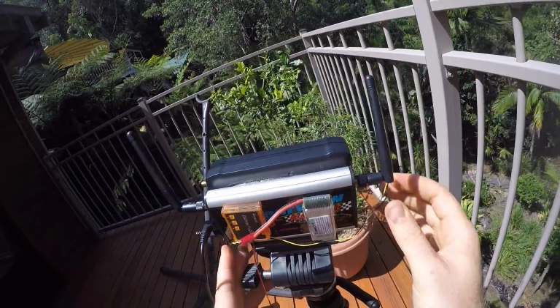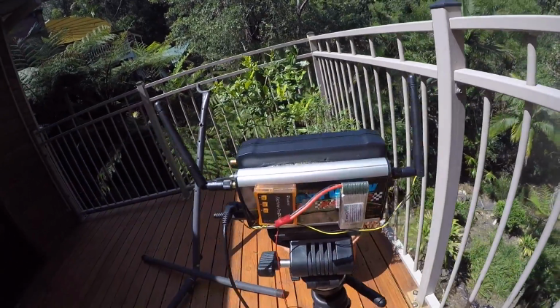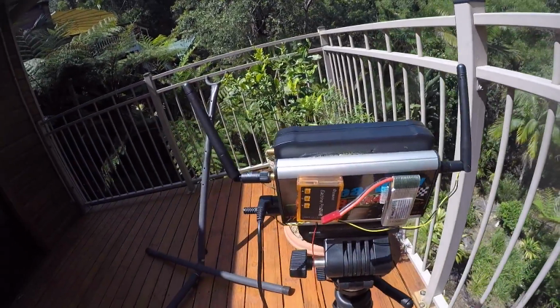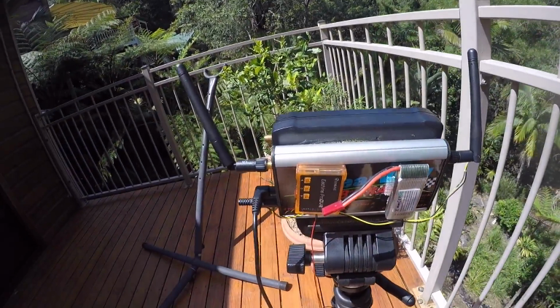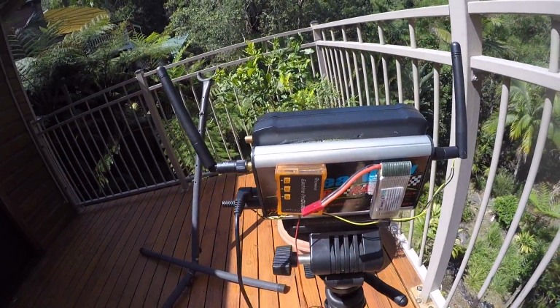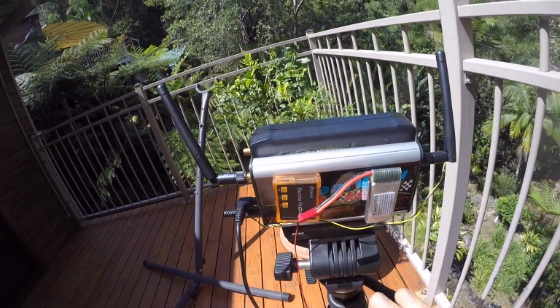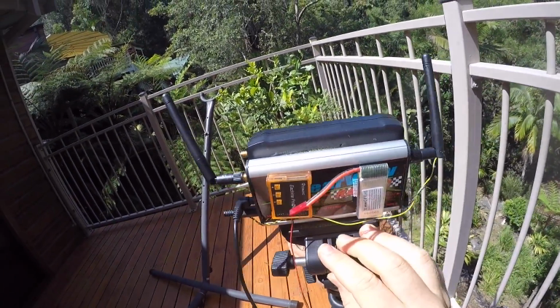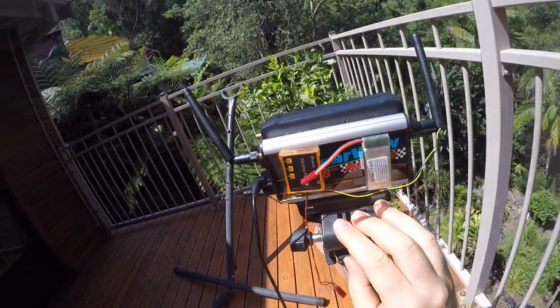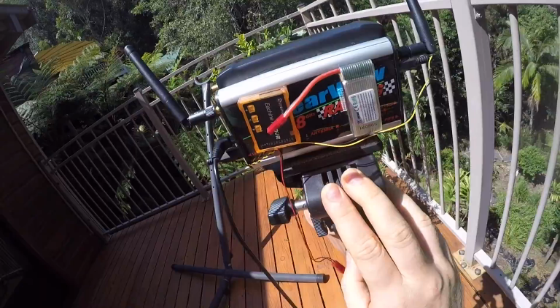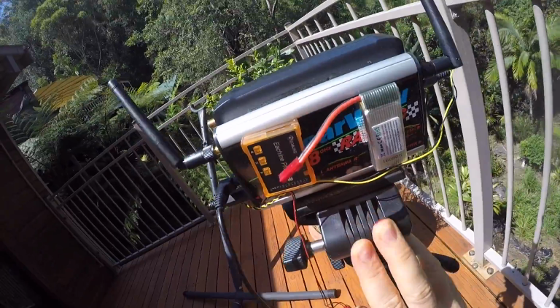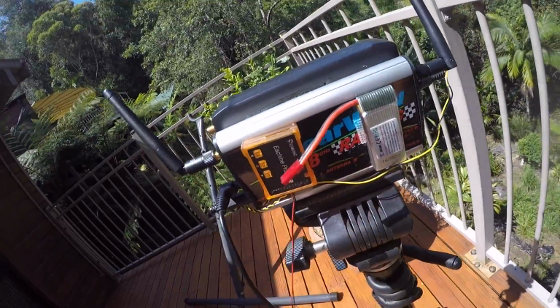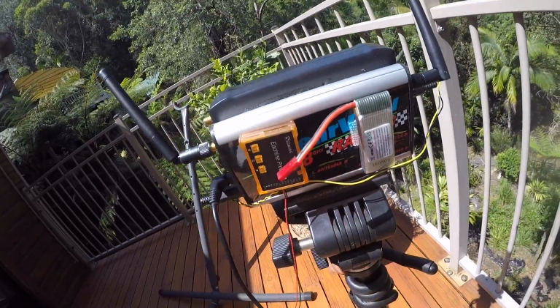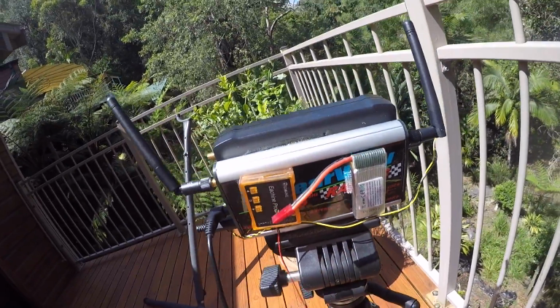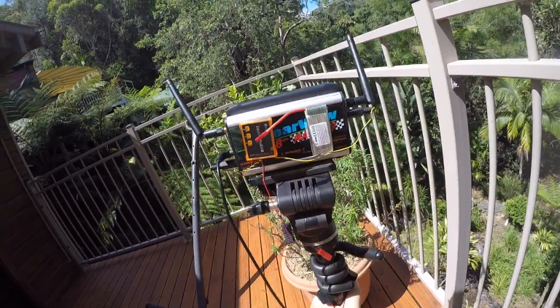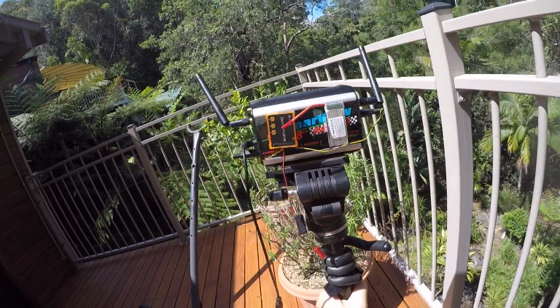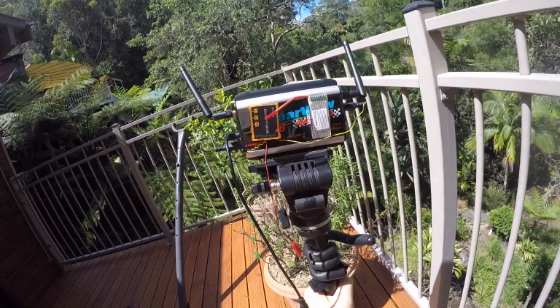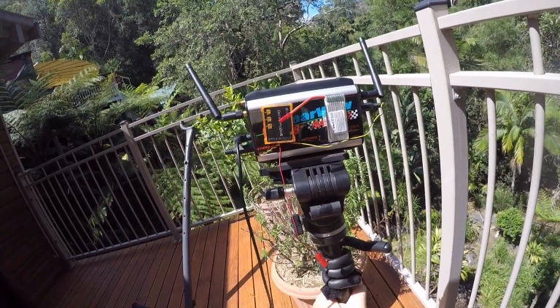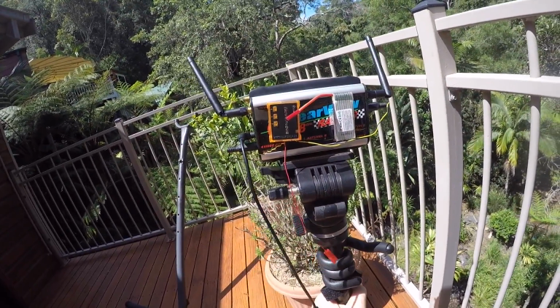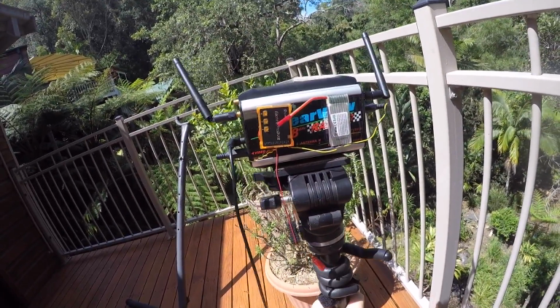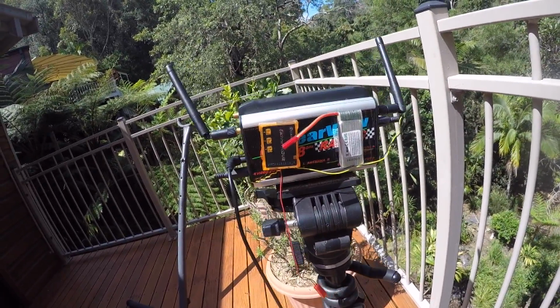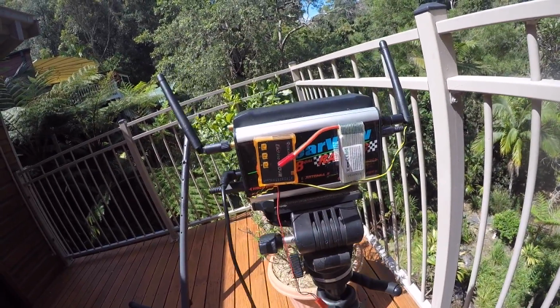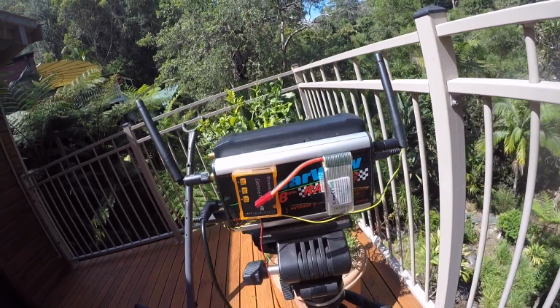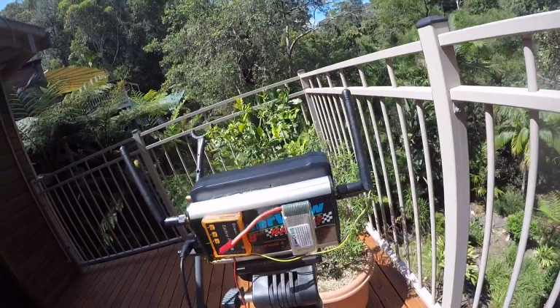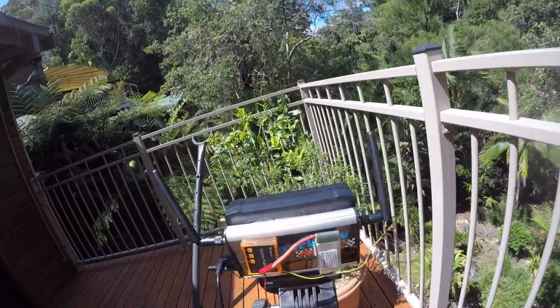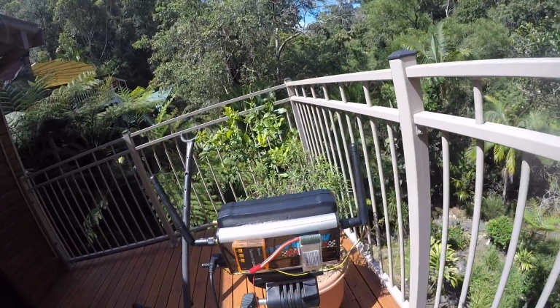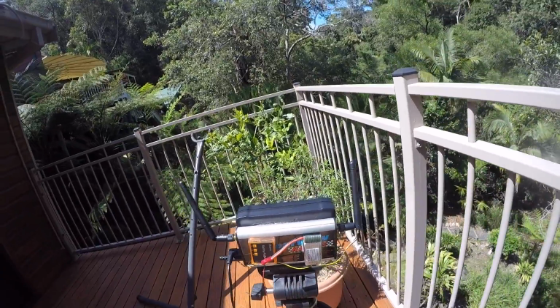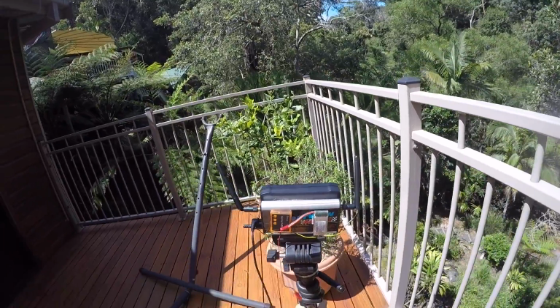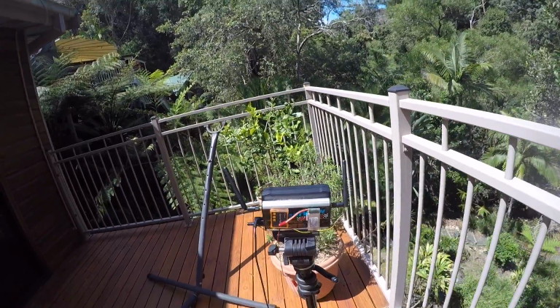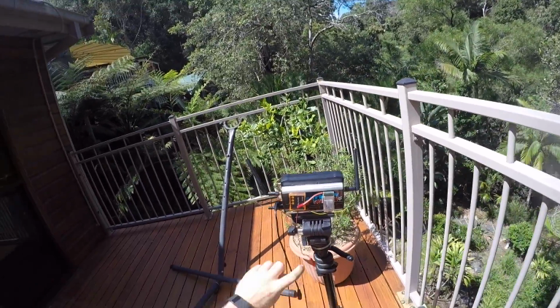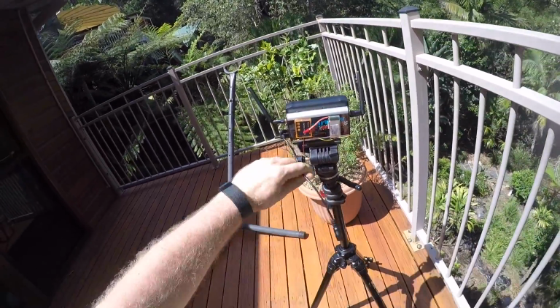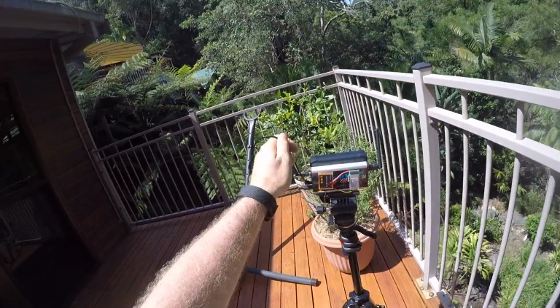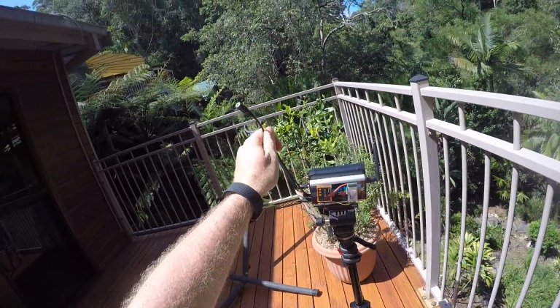Yeah, very nice setup. Love this thing — I'm using it every day. It sits here on a stick and records, and on the second port the video signal comes out to my goggles.